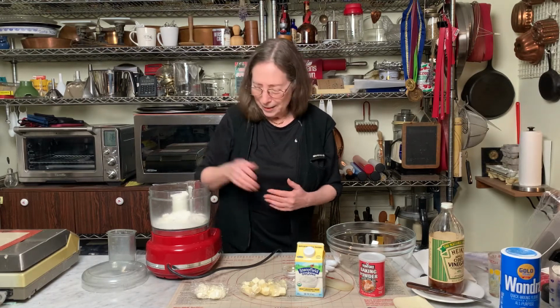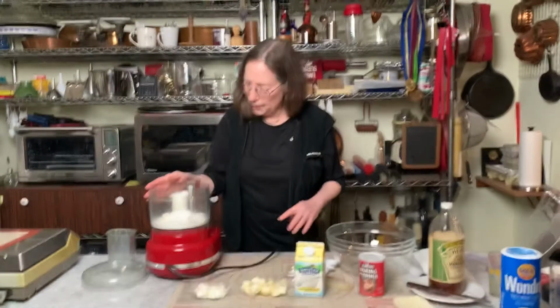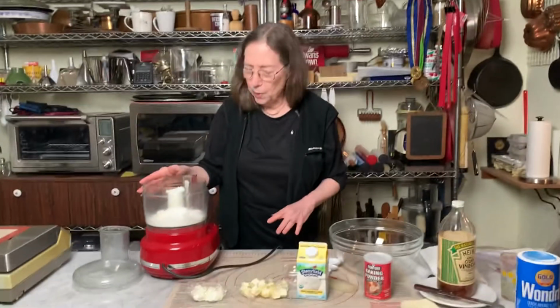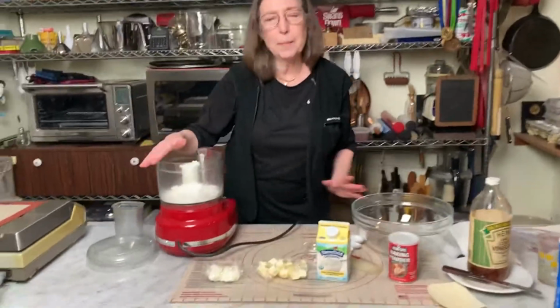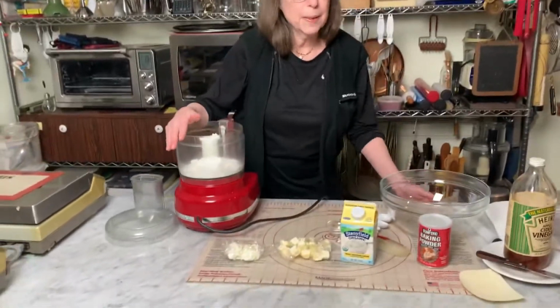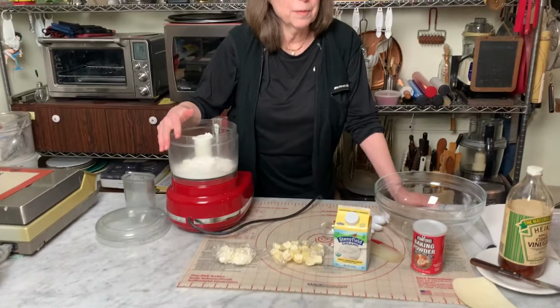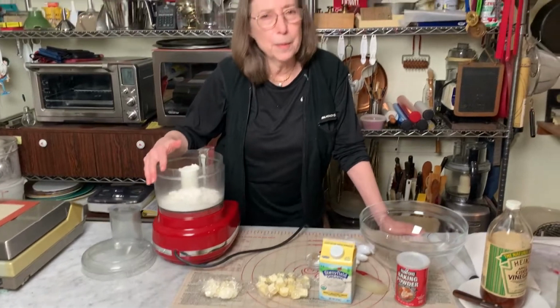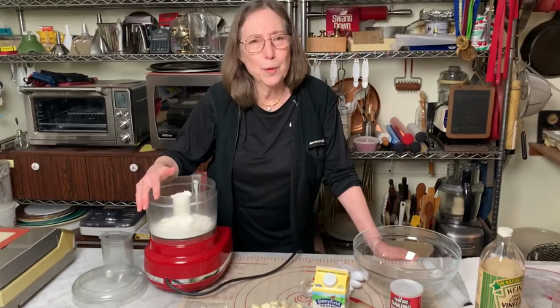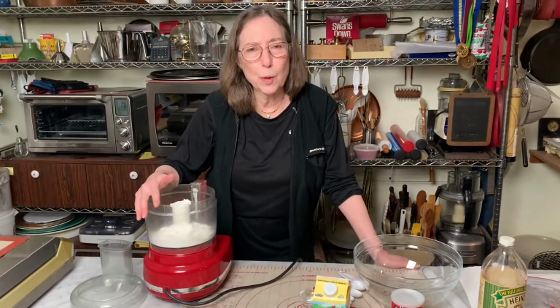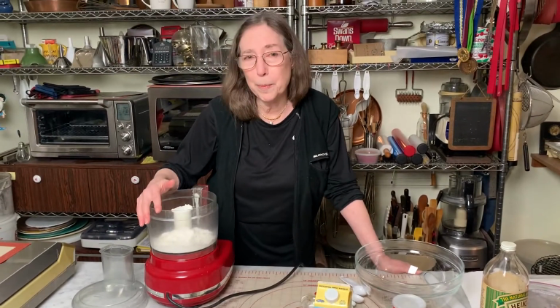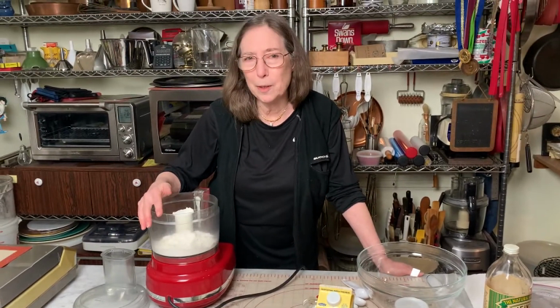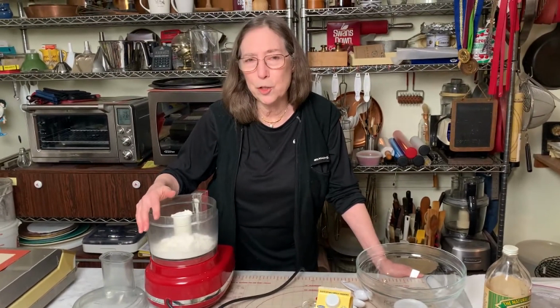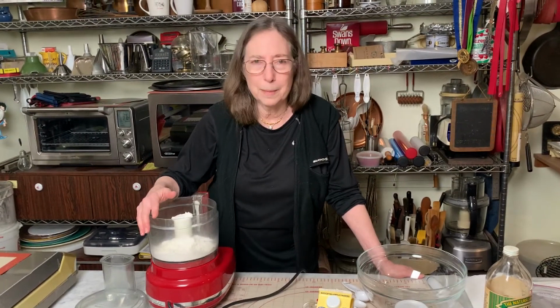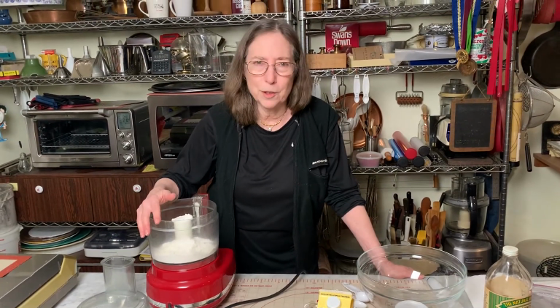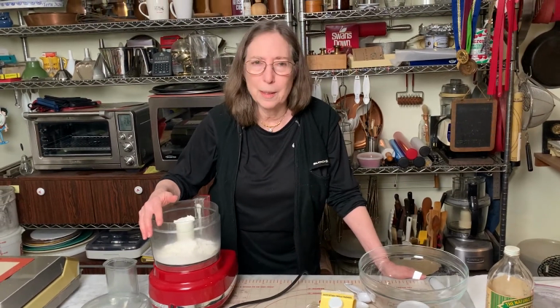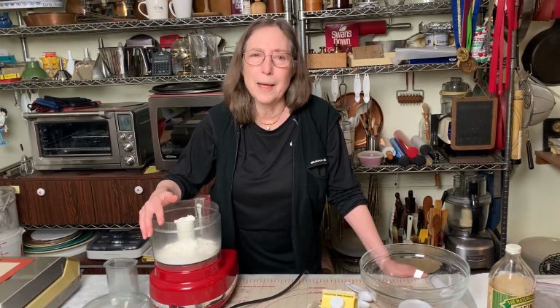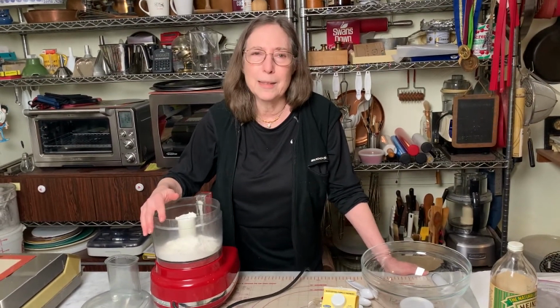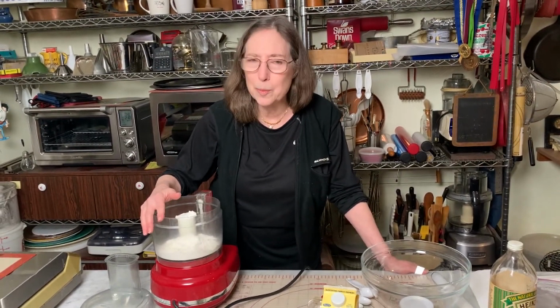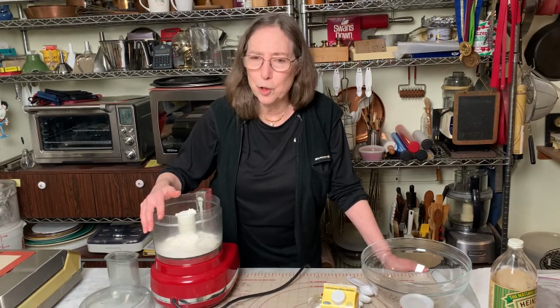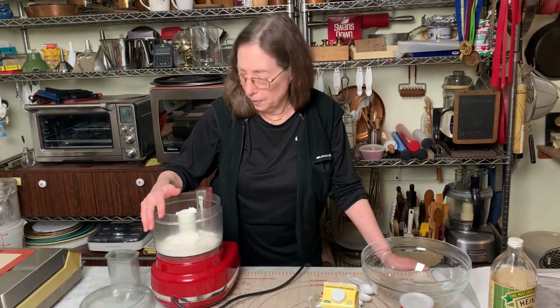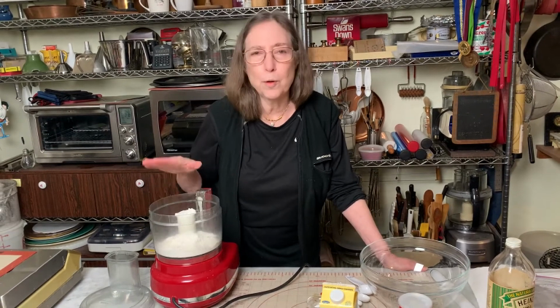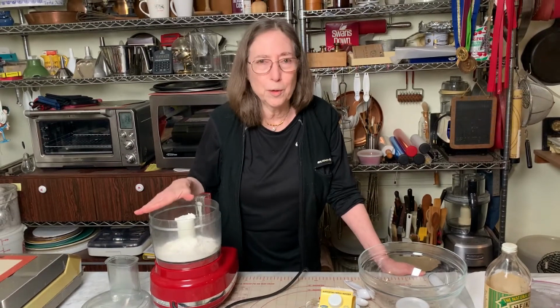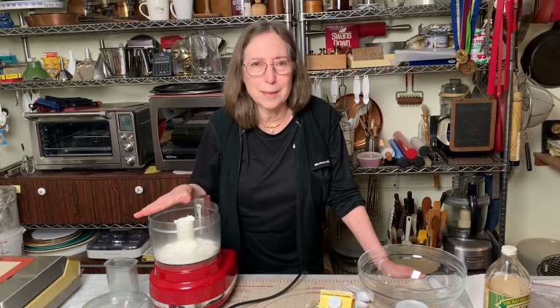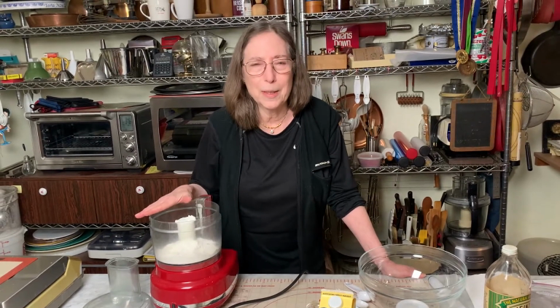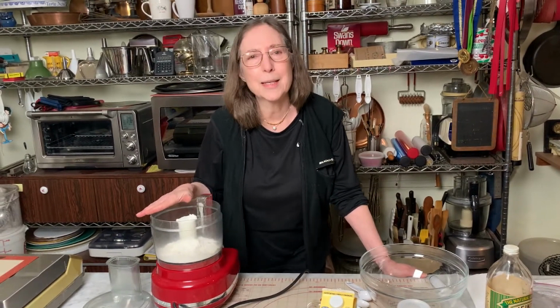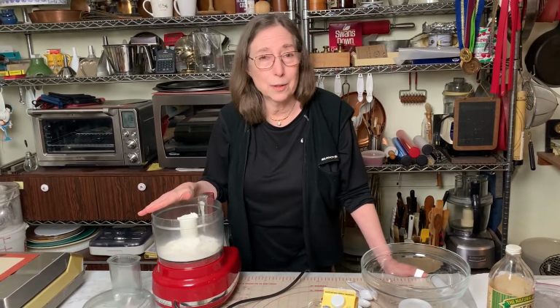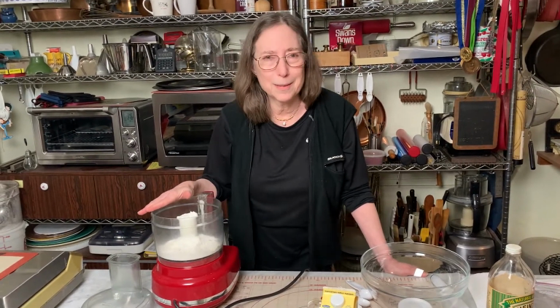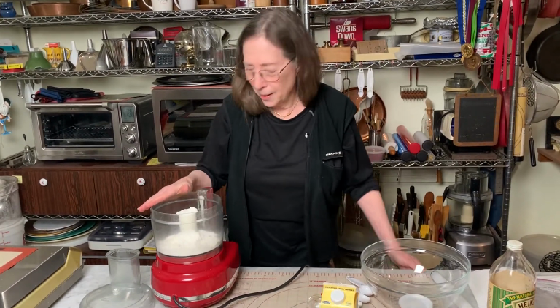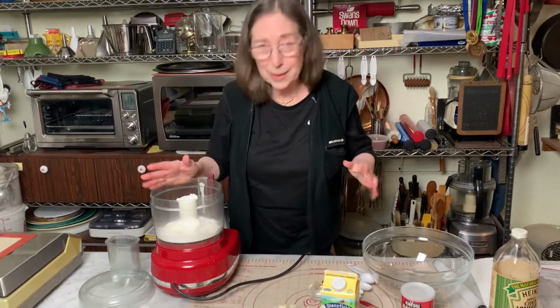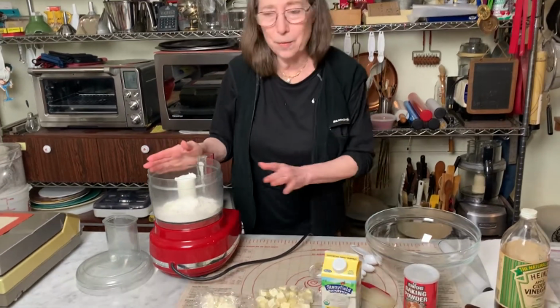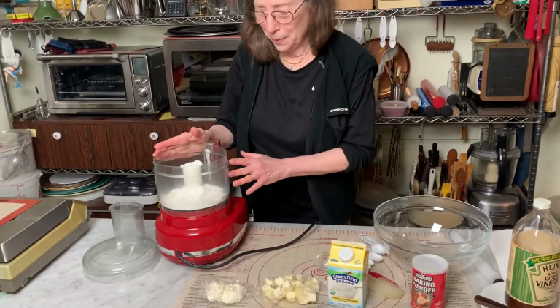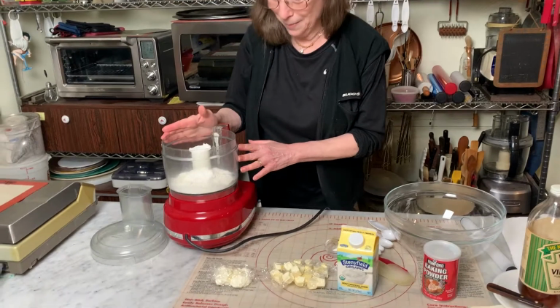So we start with — I'm using pastry flour, but if you use all-purpose, either bleached or unbleached, then add a tablespoon of sugar for one crust, and that will give you the same tenderness. A recent discovery I'm really pleased about.